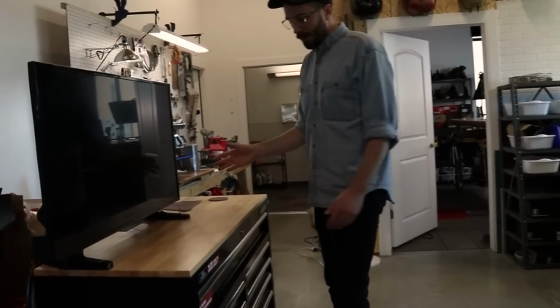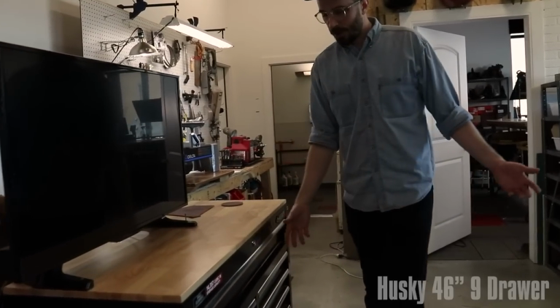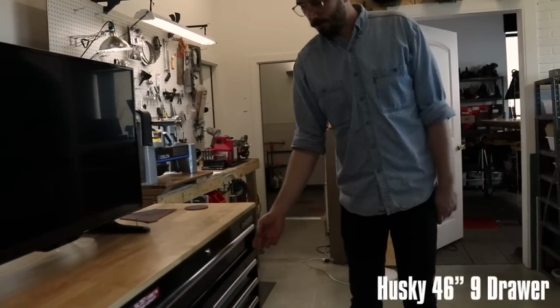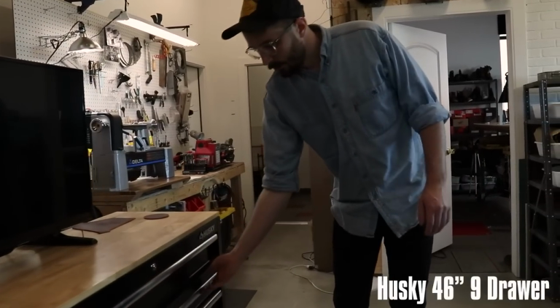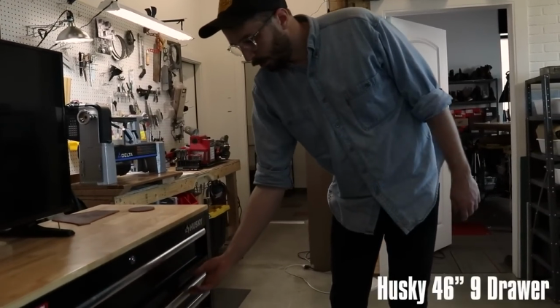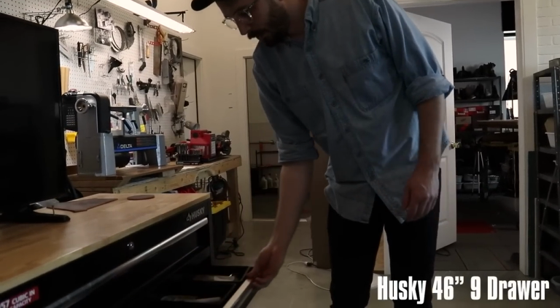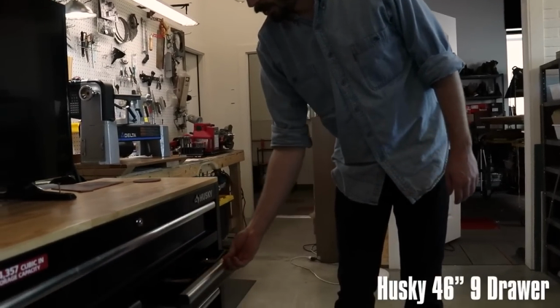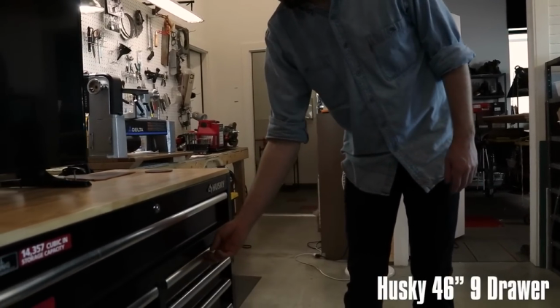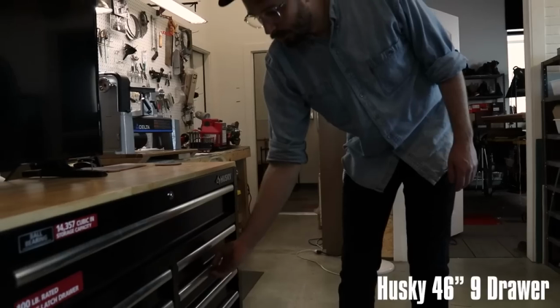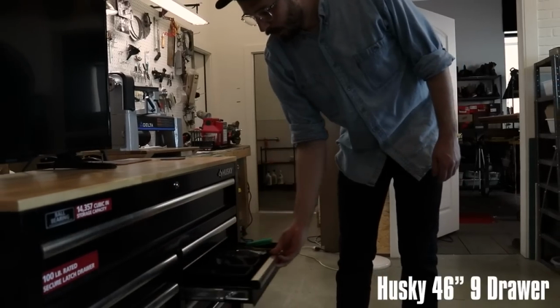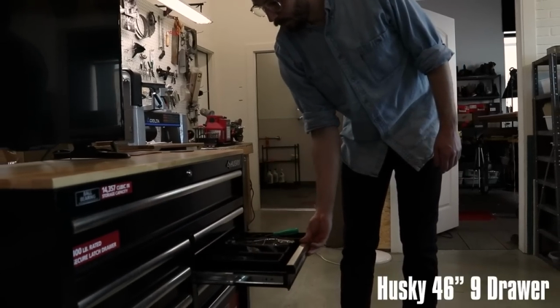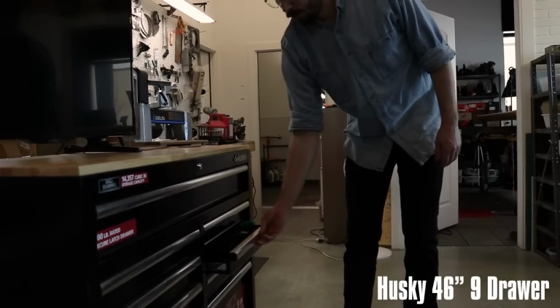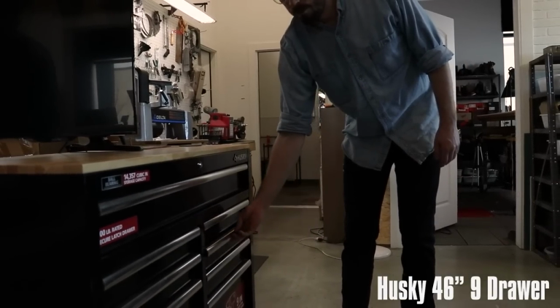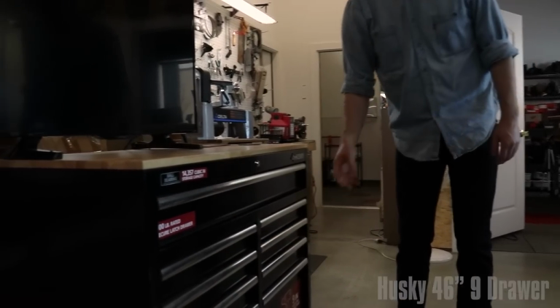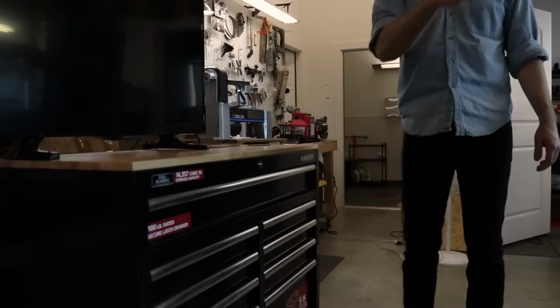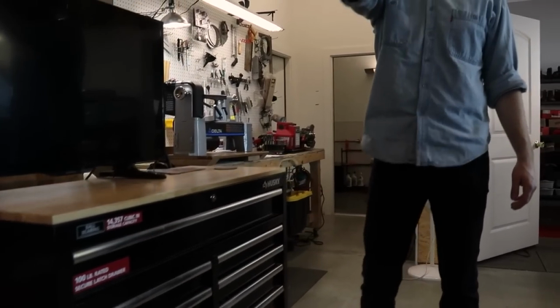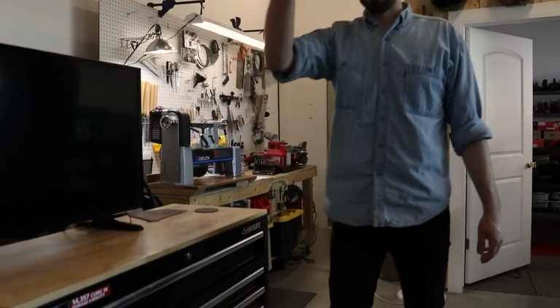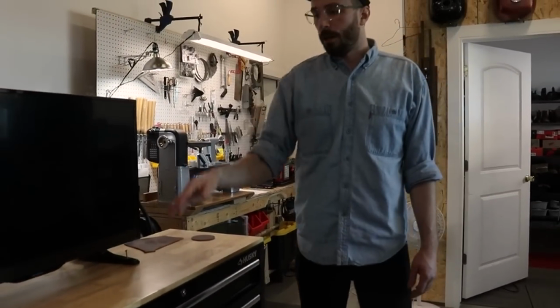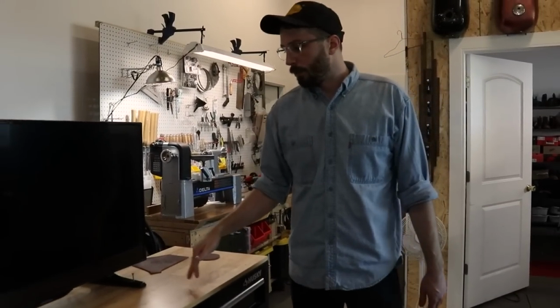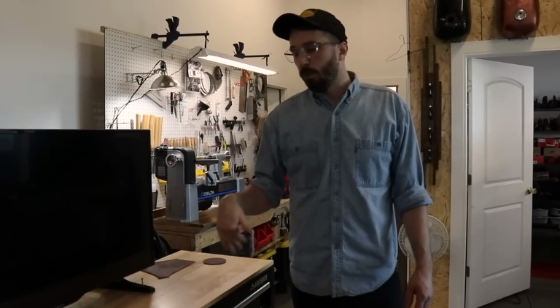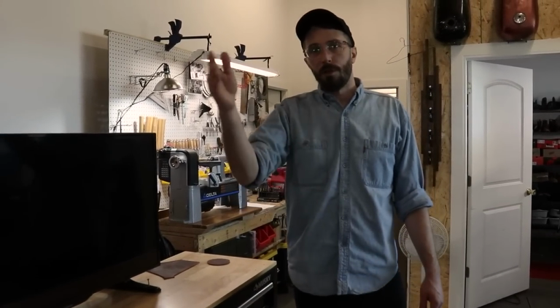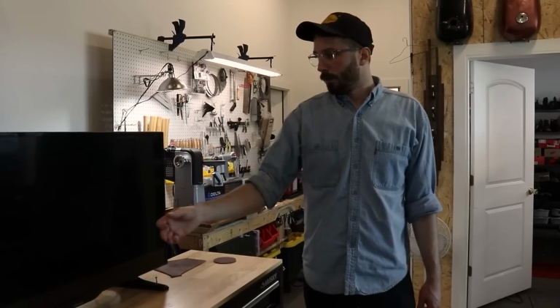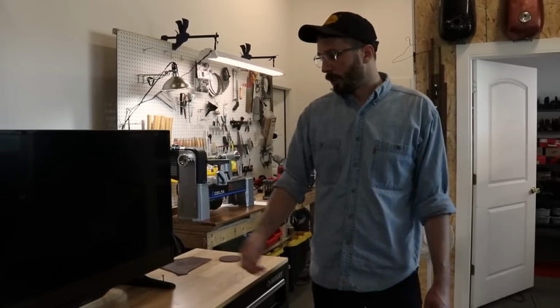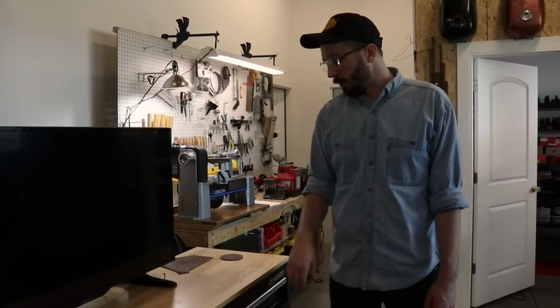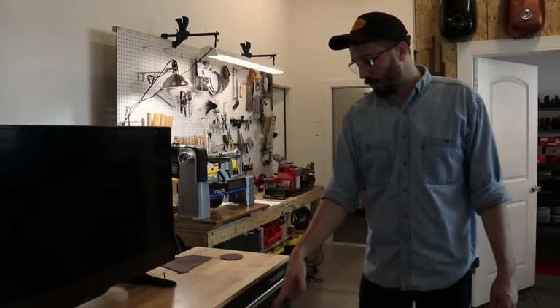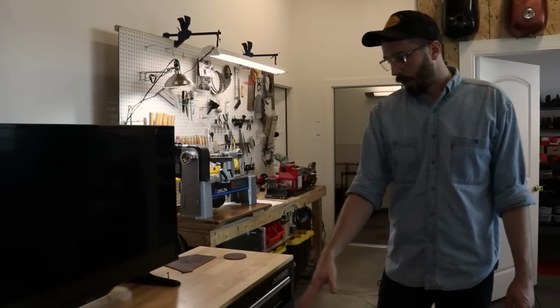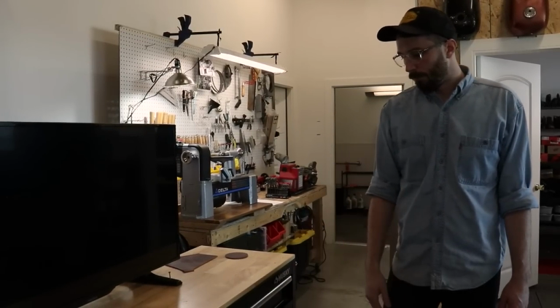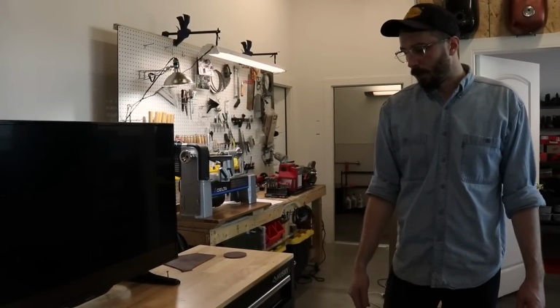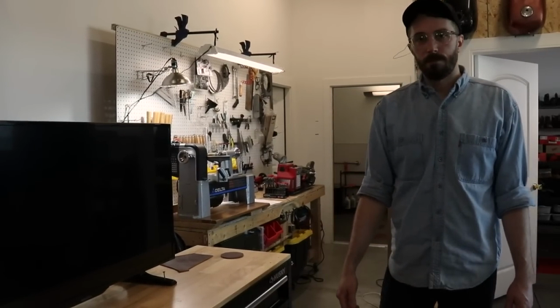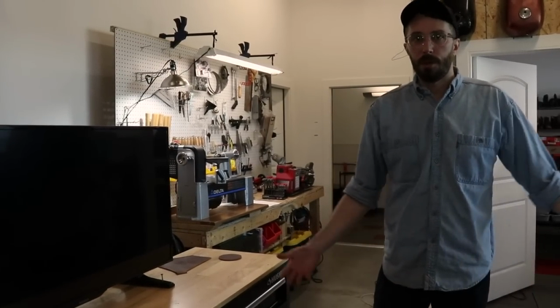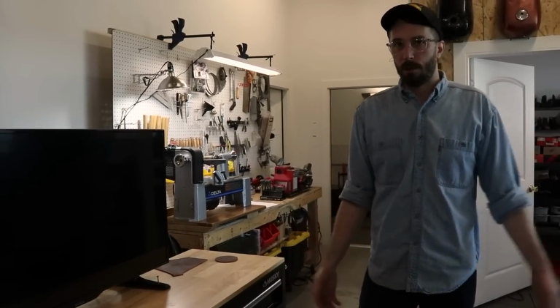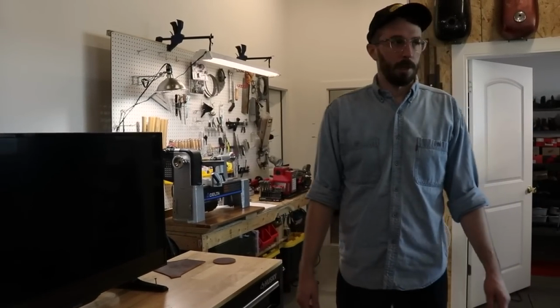This is just general leatherworking tools and equipment. Maybe if we're stitching a bunch of wallets we'll wheel this over there, watch some TV while we stitch, and pull the different equipment from here.